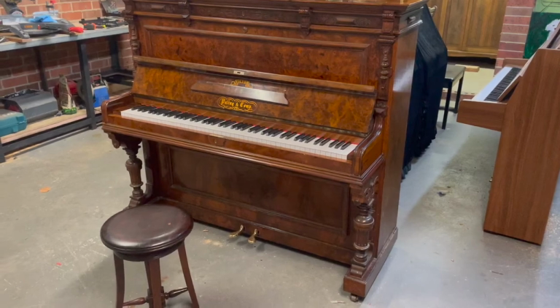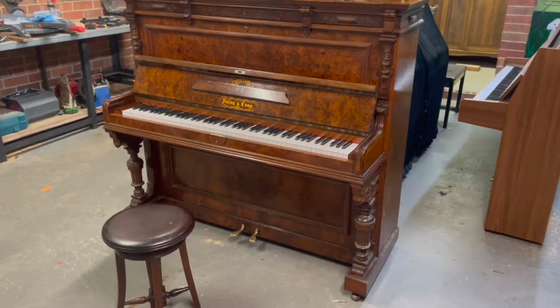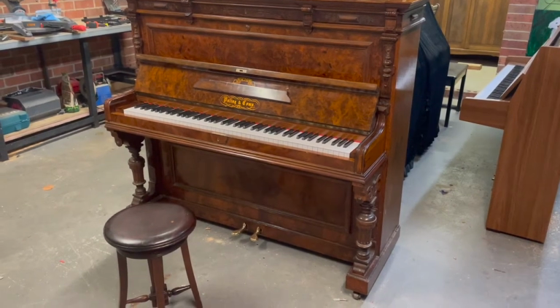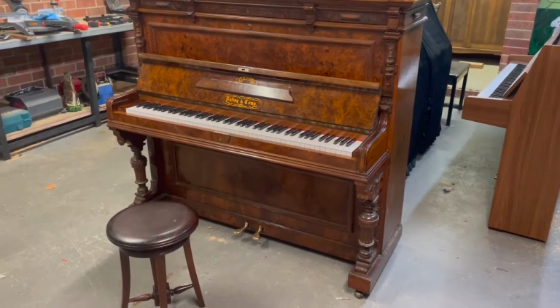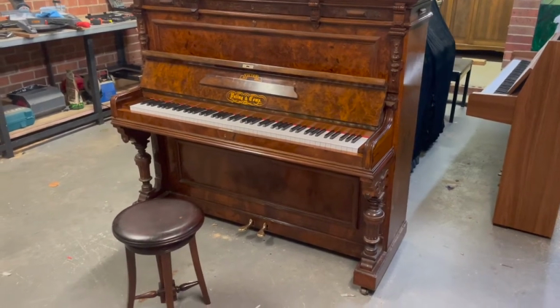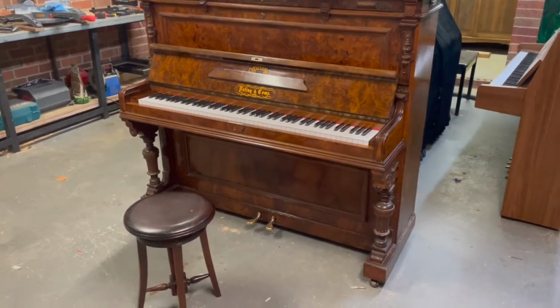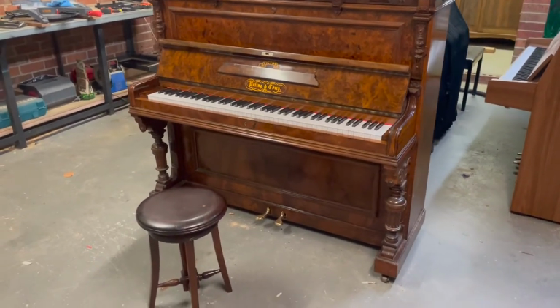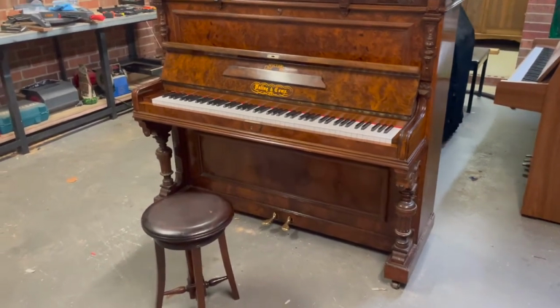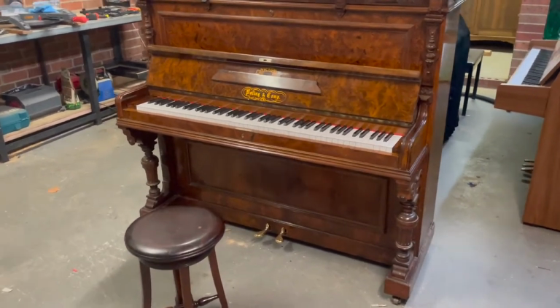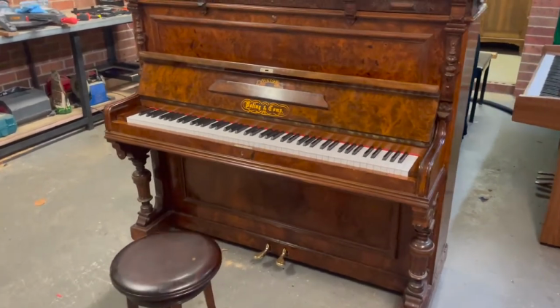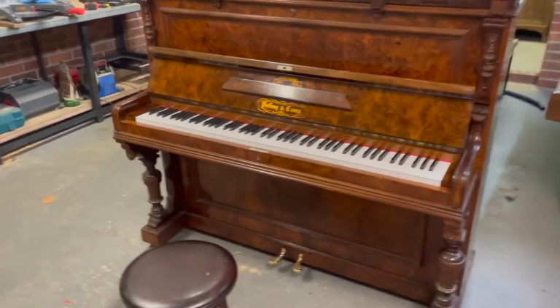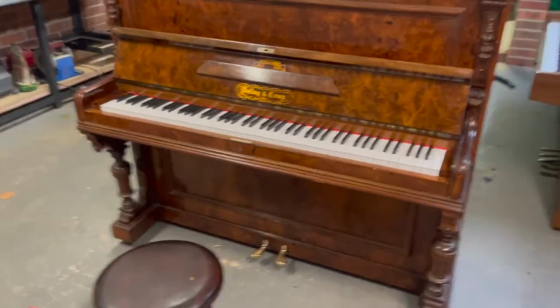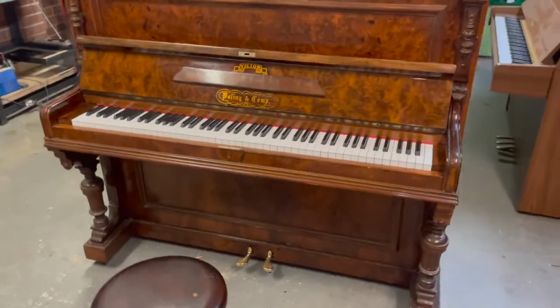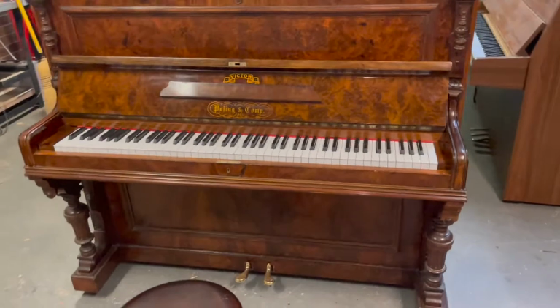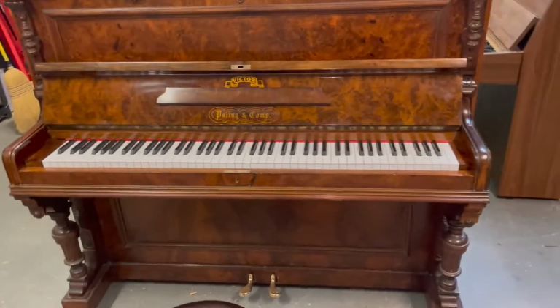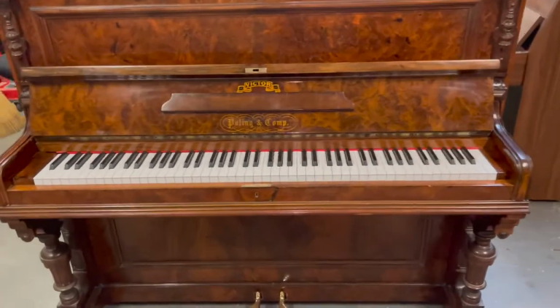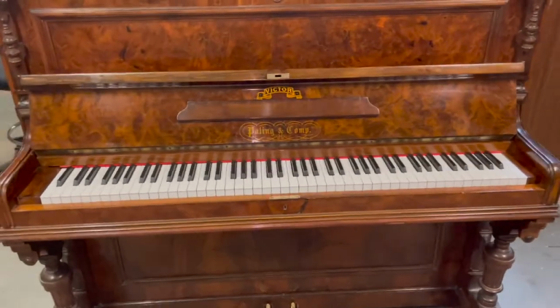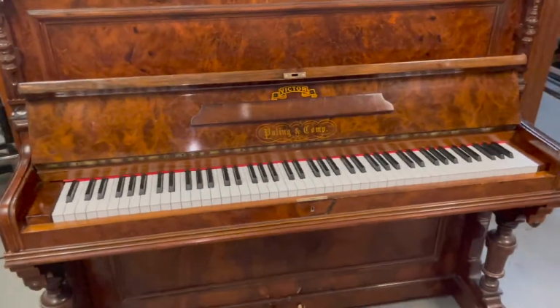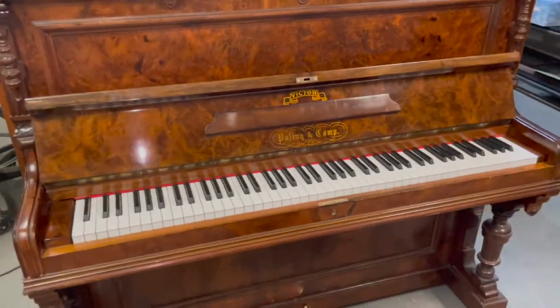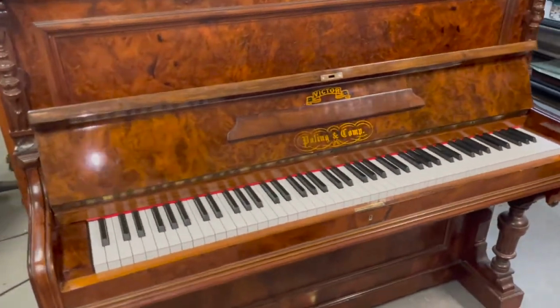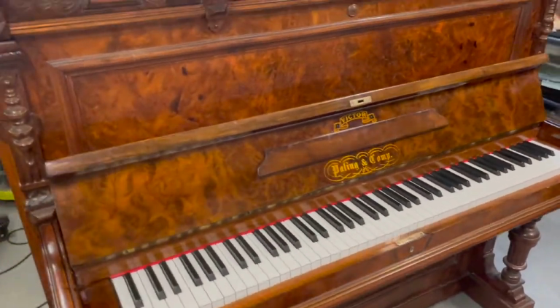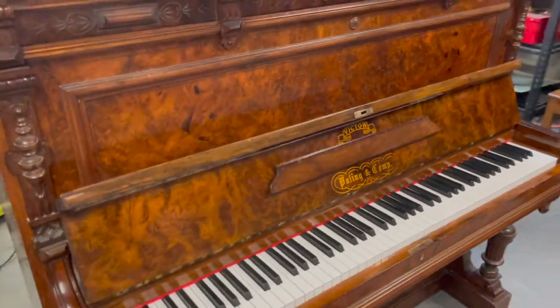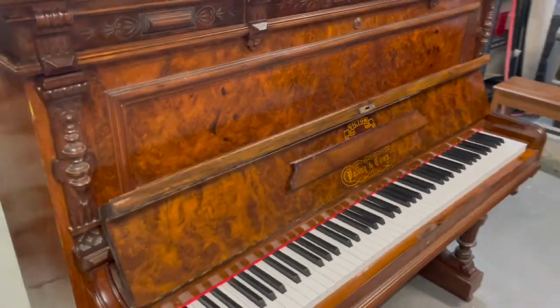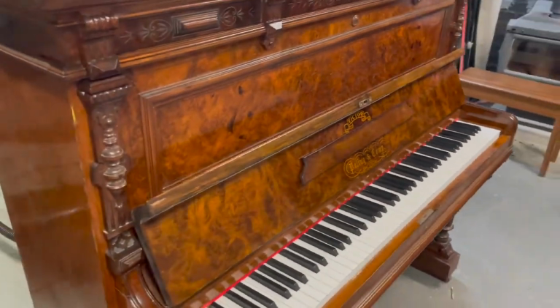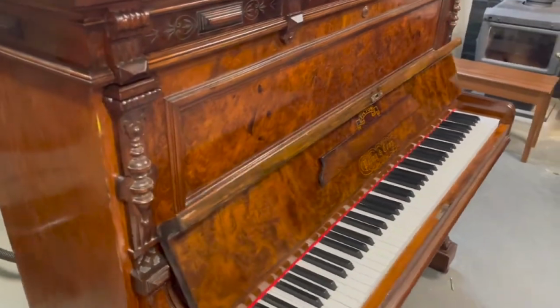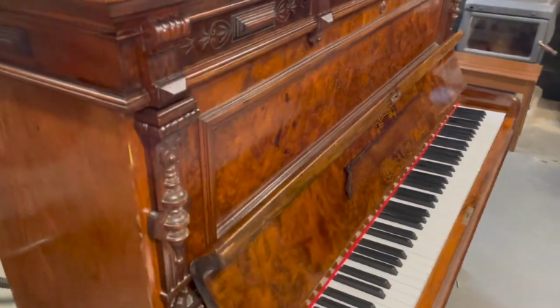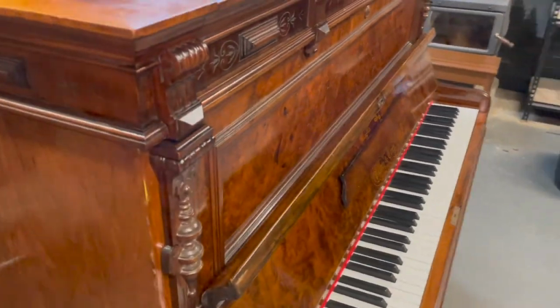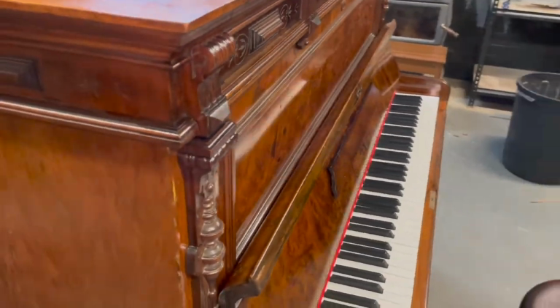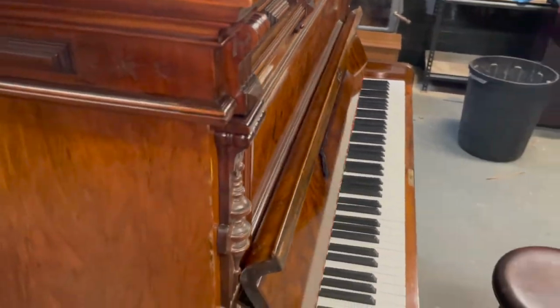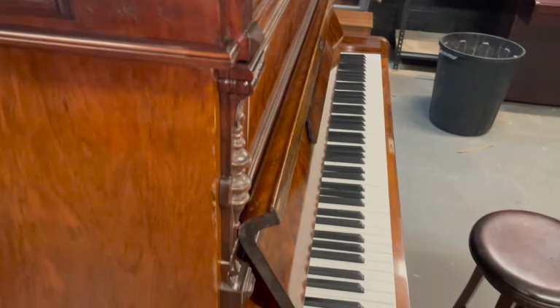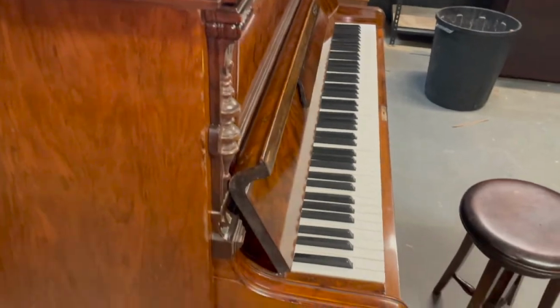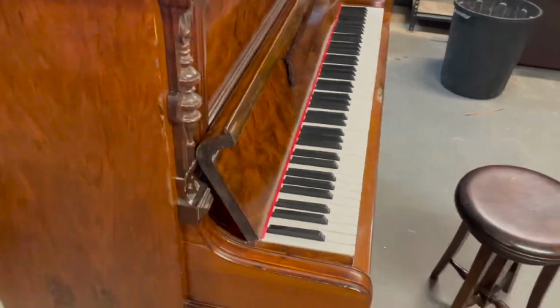Hi guys, it's Ben from Airline Pianos. So good news — our project piano is complete, finished, polished and ready for sale.